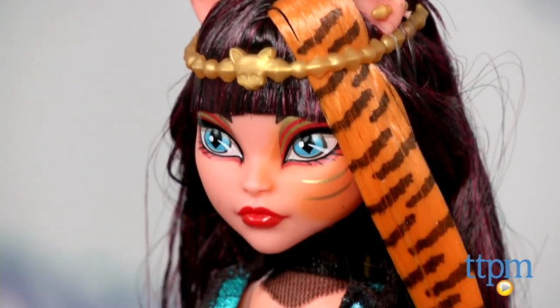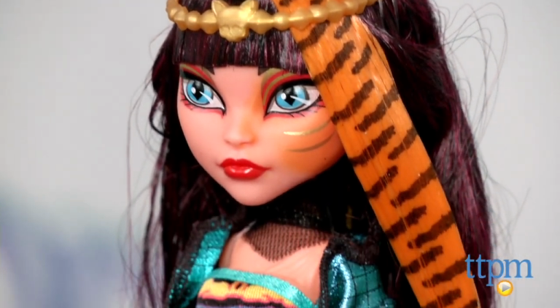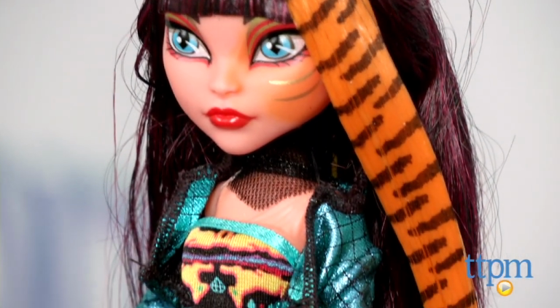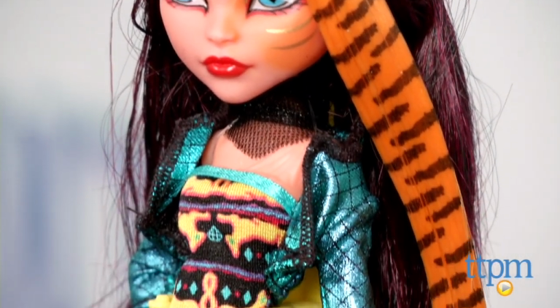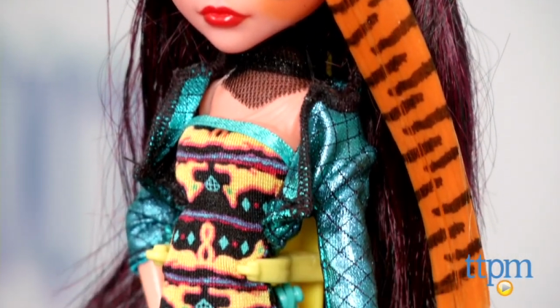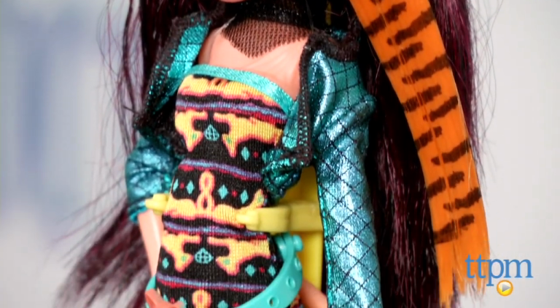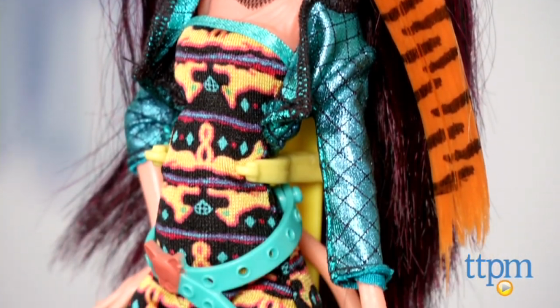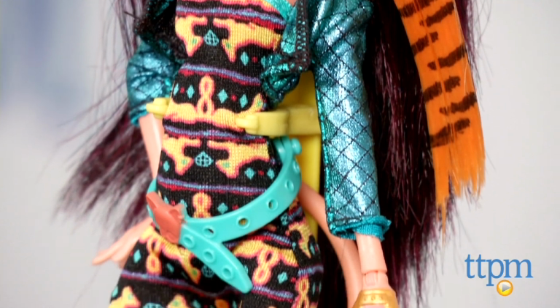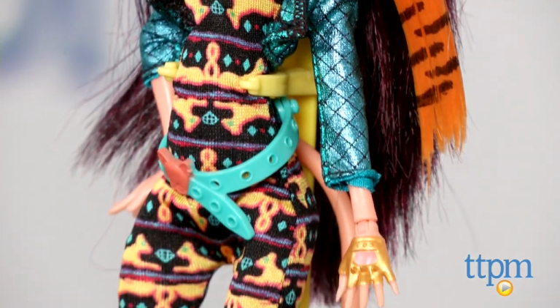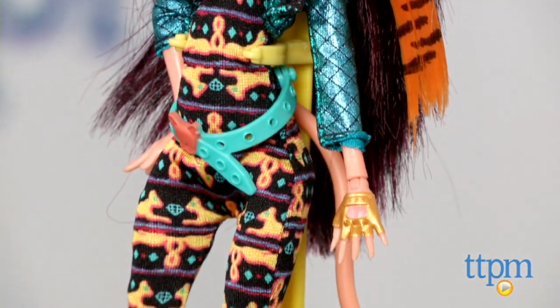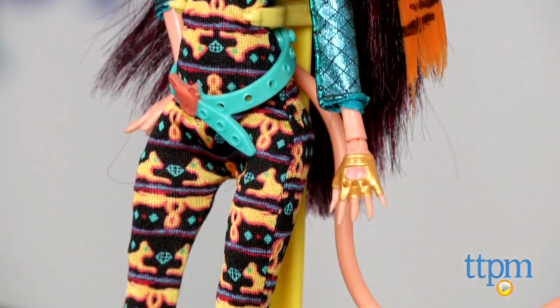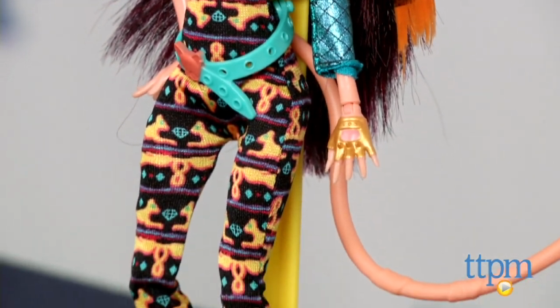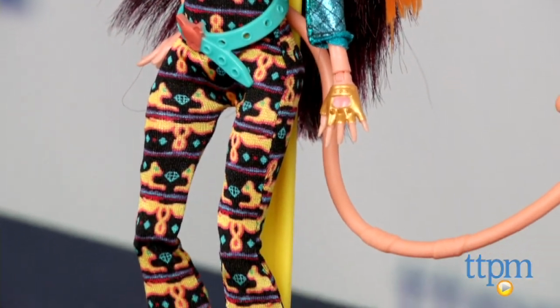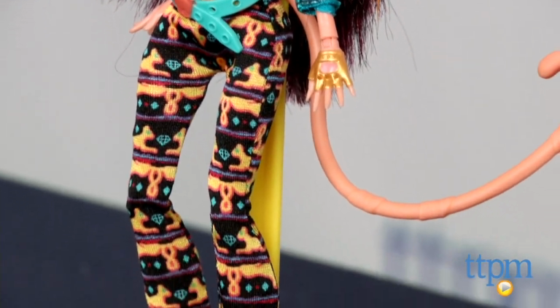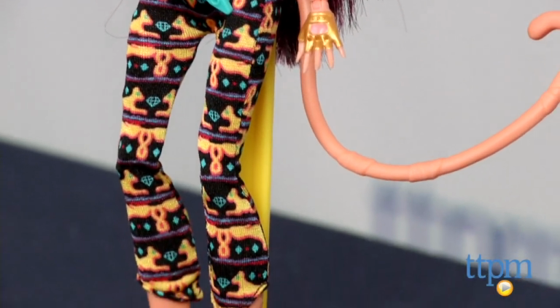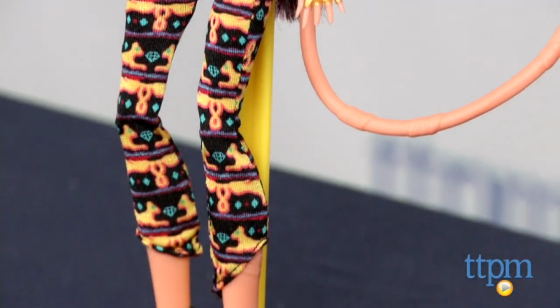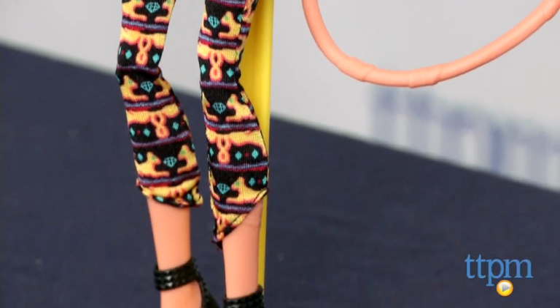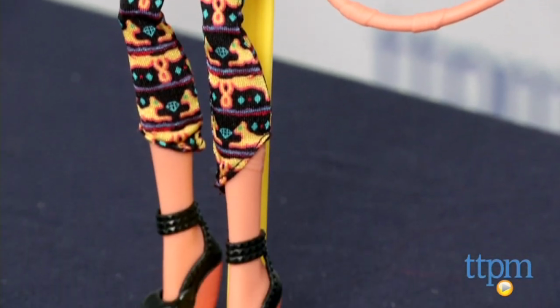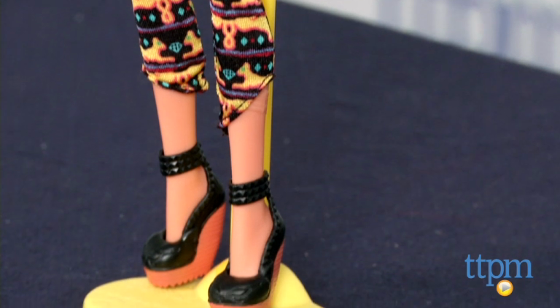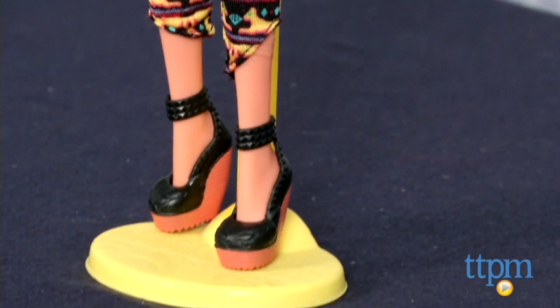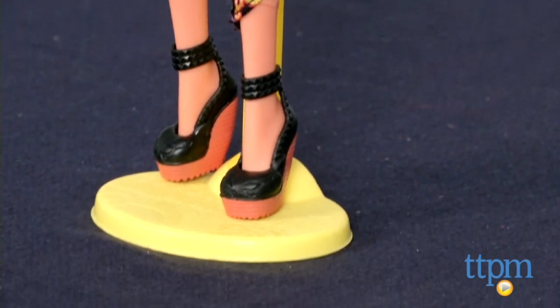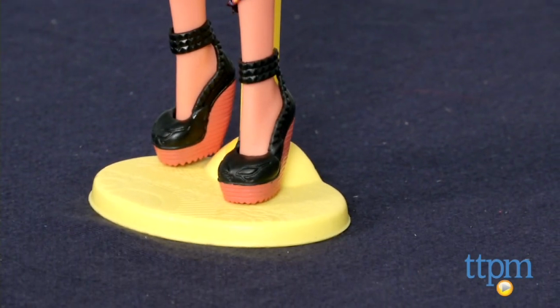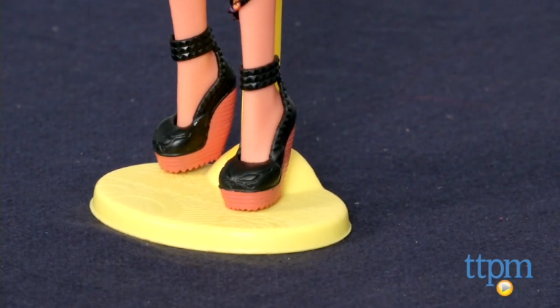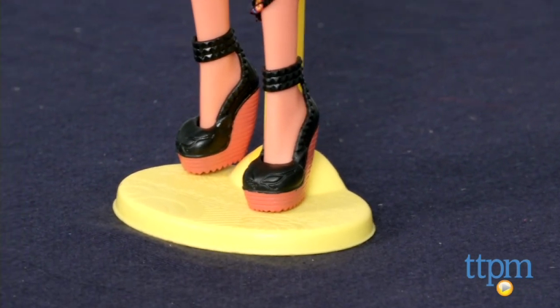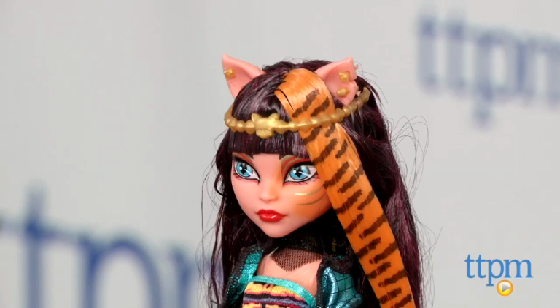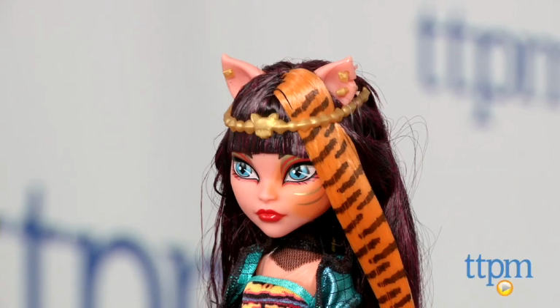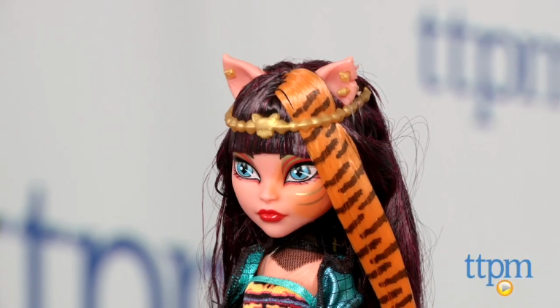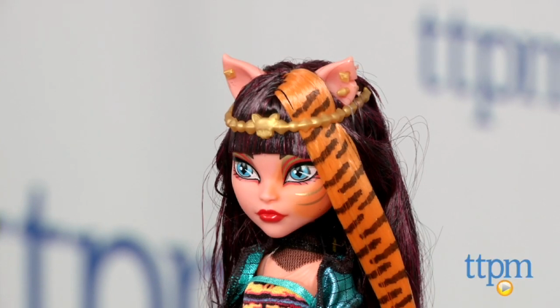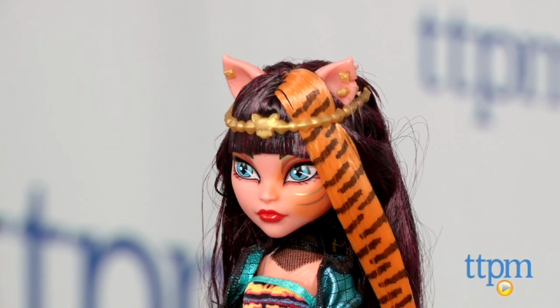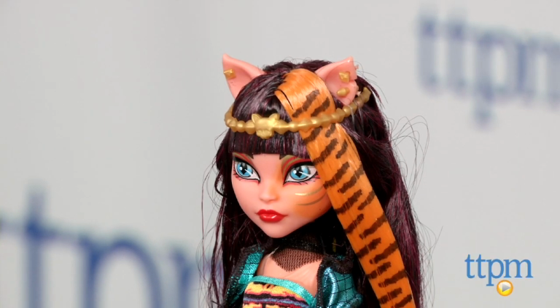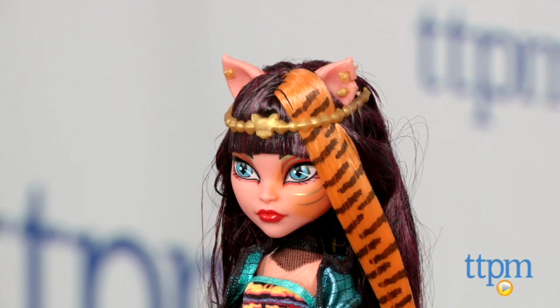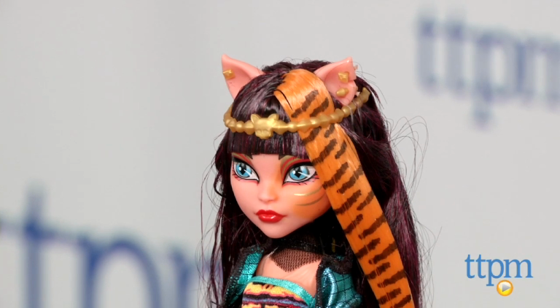ClioLie is a cross between Clio Denial and Toralei, and they get fused together while on a time-traveling mission to save Frankie Stein. The doll features dark hair like Clio's with a strip of Toralei's striped tiger hair and Toralei's cat tail and ears.